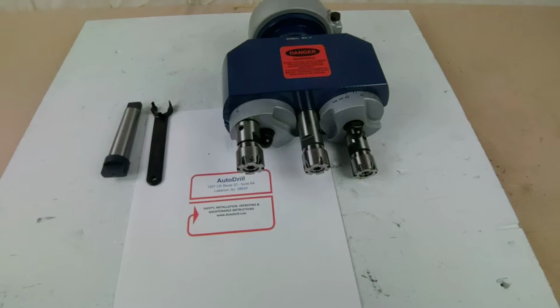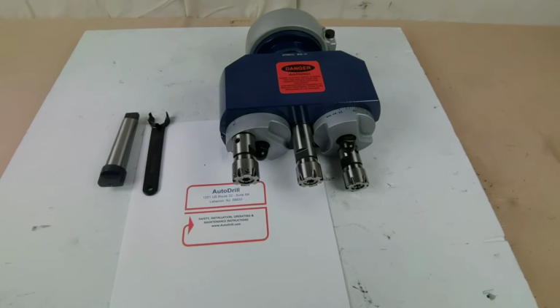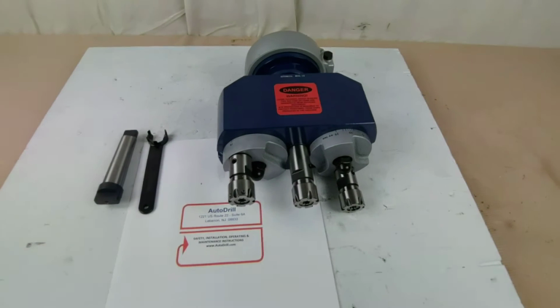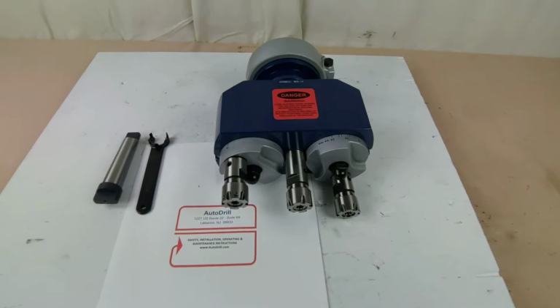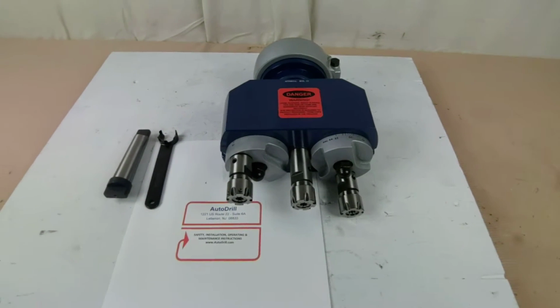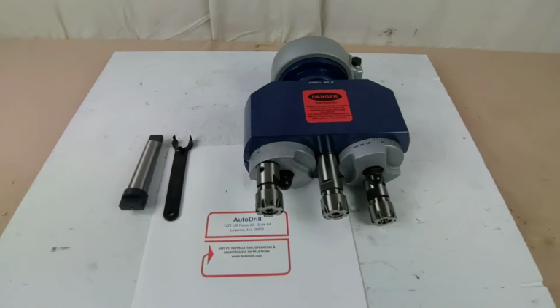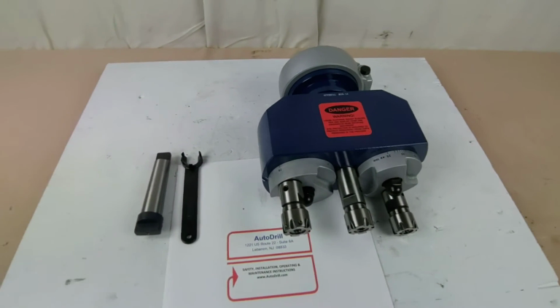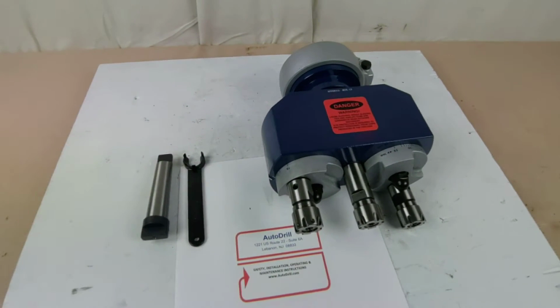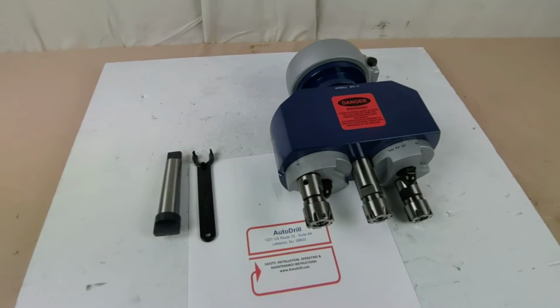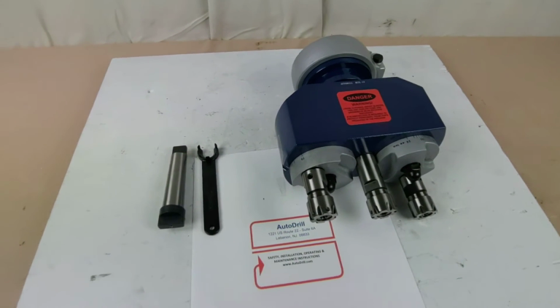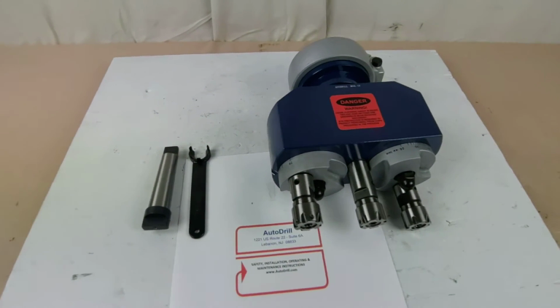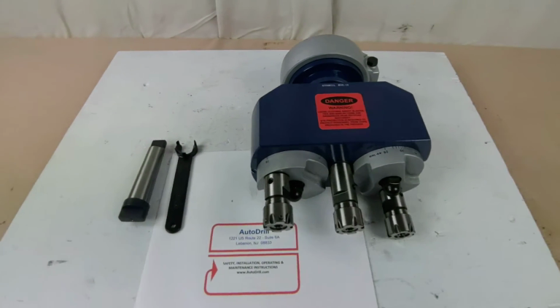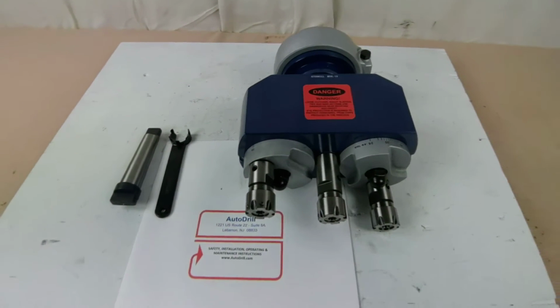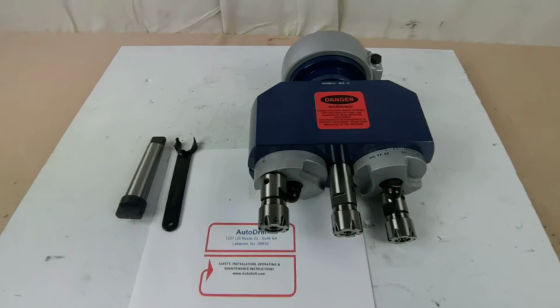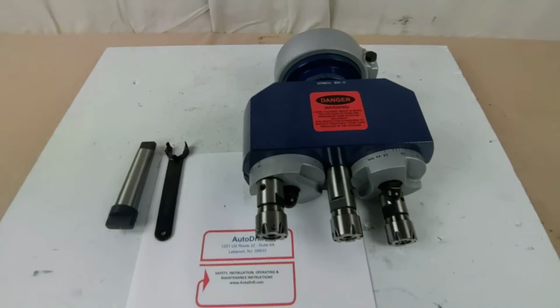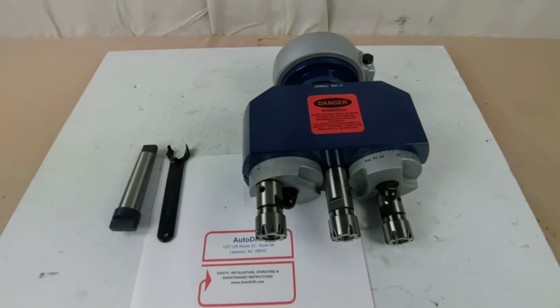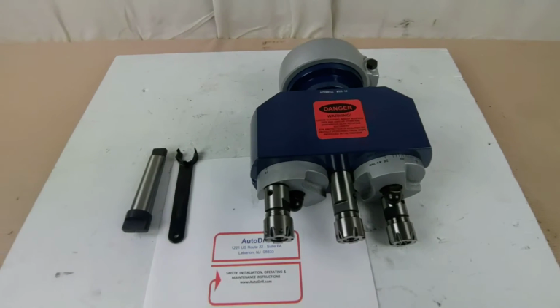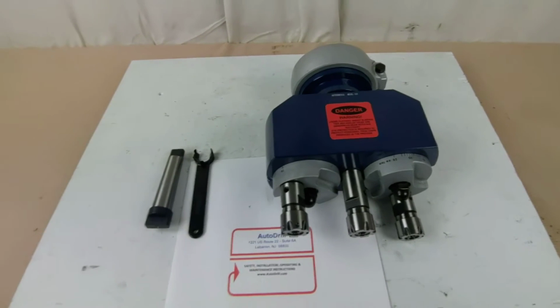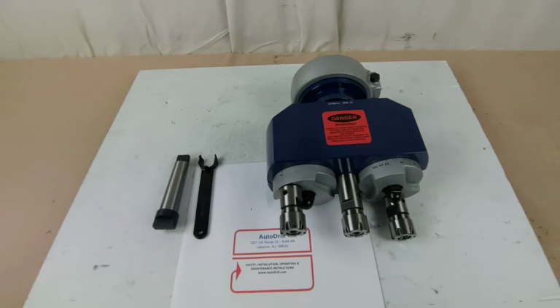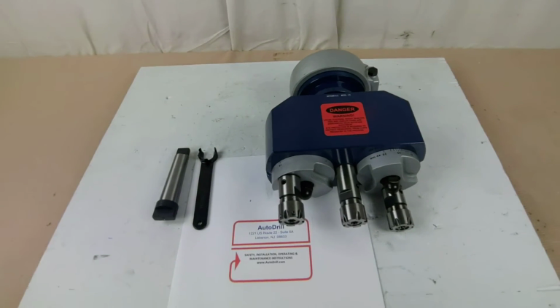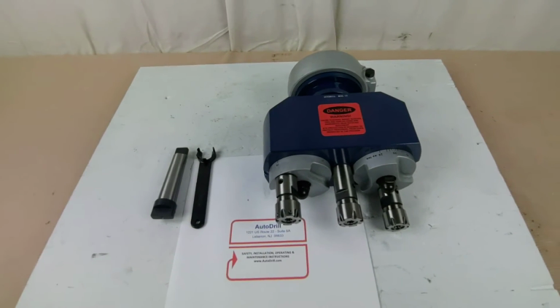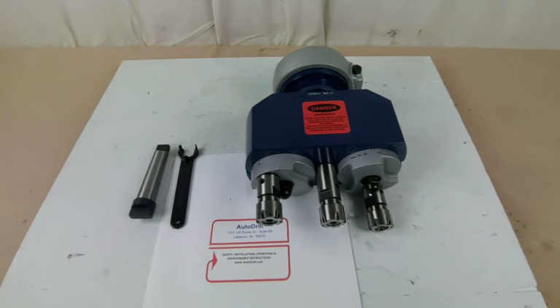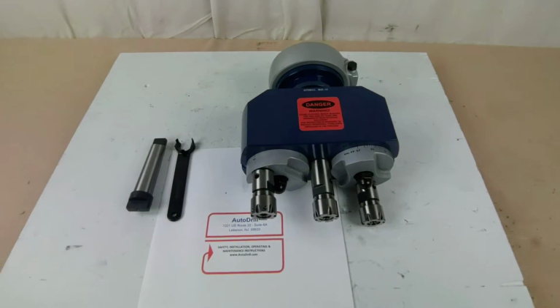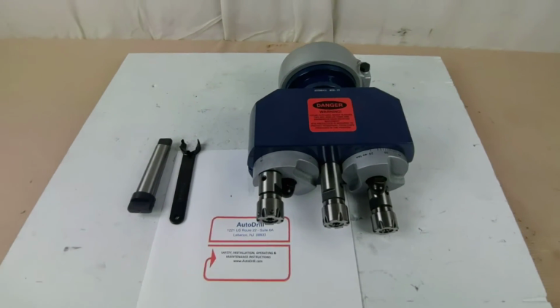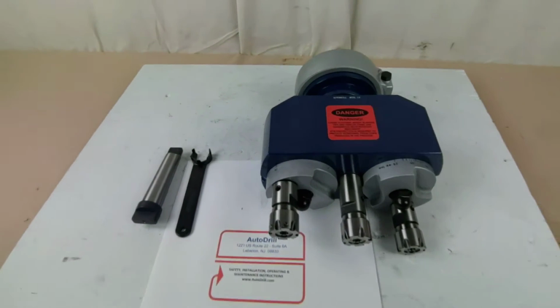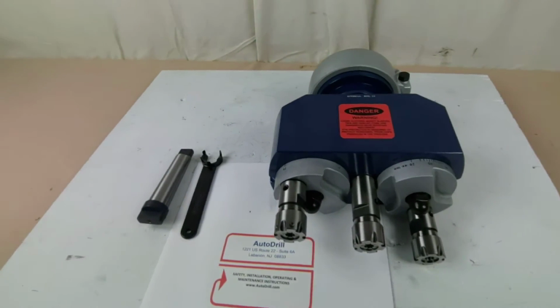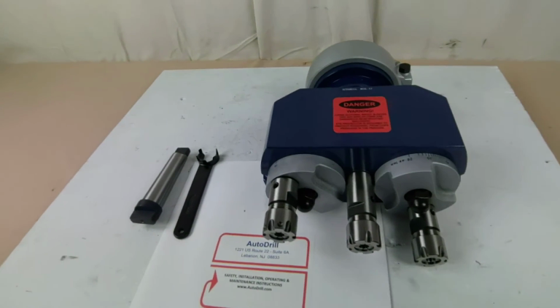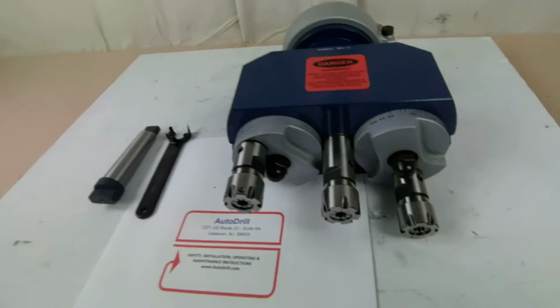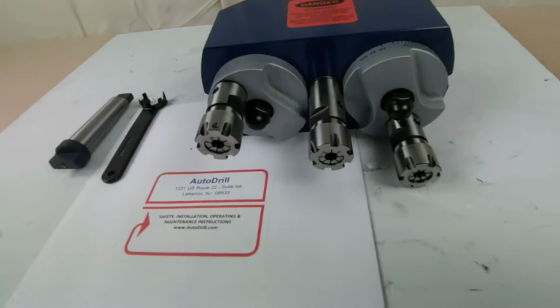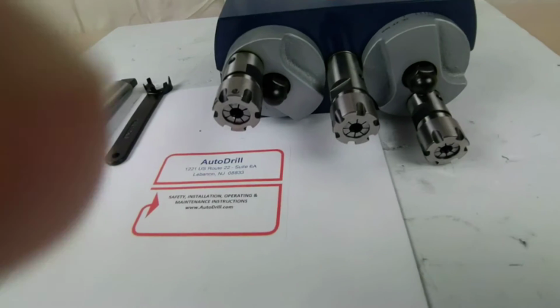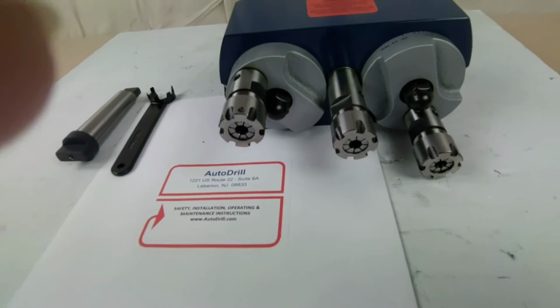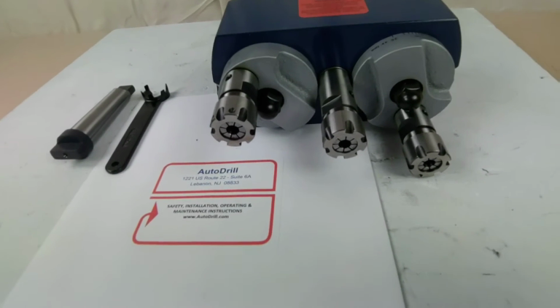Hey guys, thanks for checking out Auto Drill's videos. autodrill.com, sales at autodrill.com, toll free 800-871-5022.